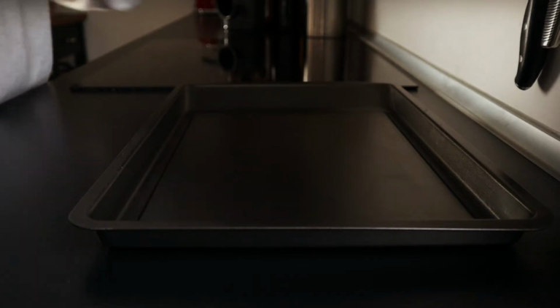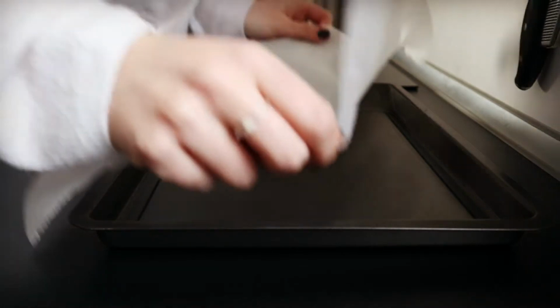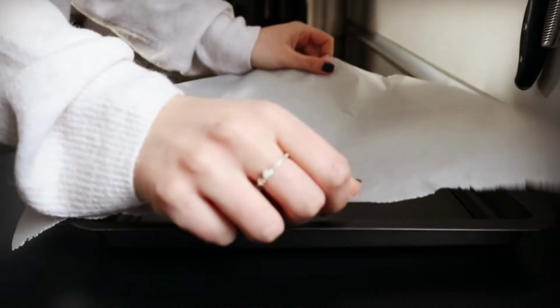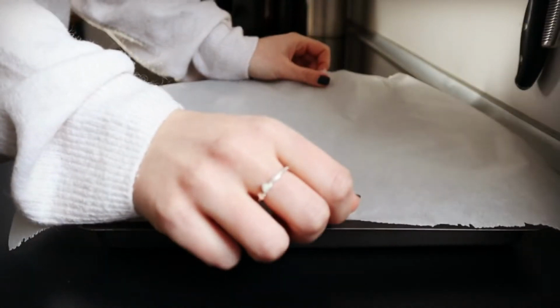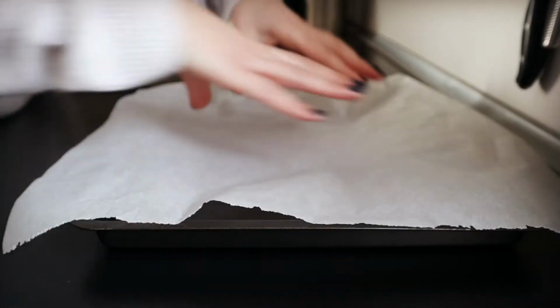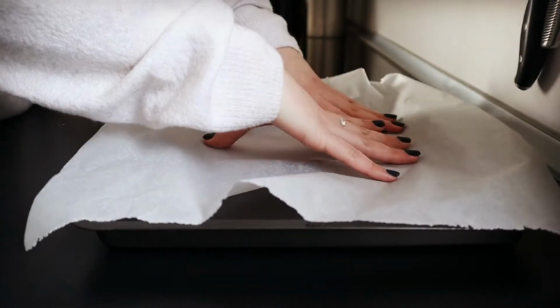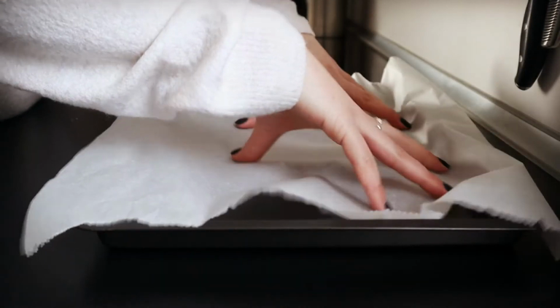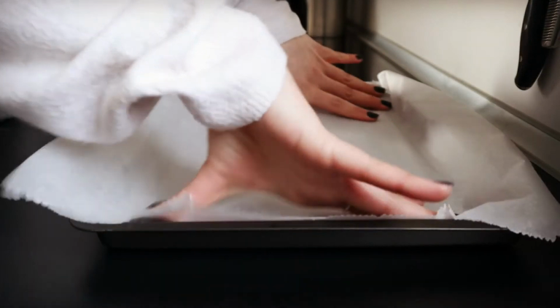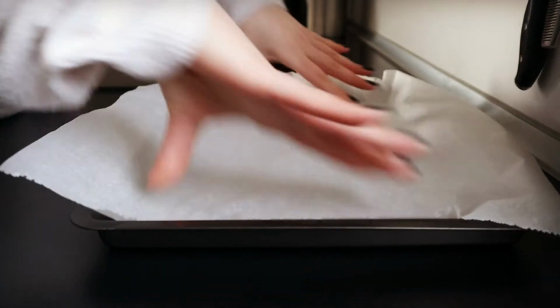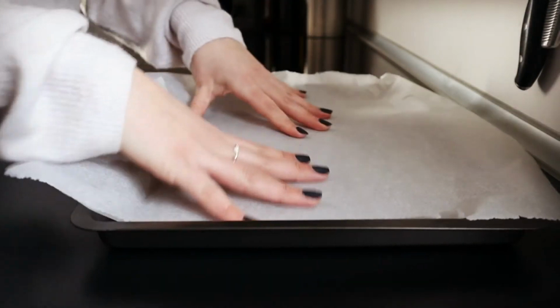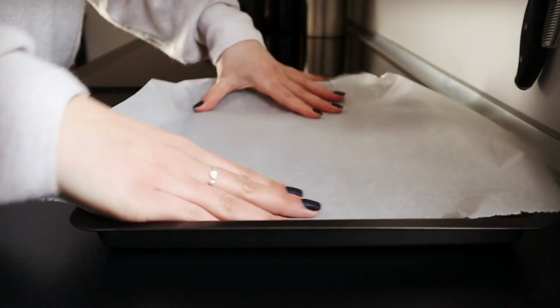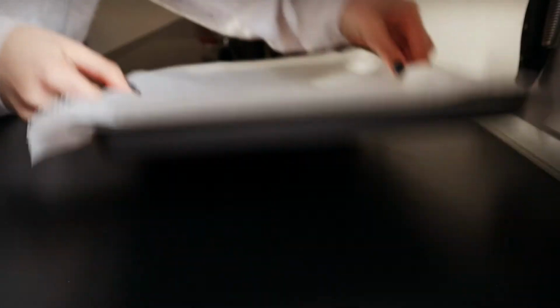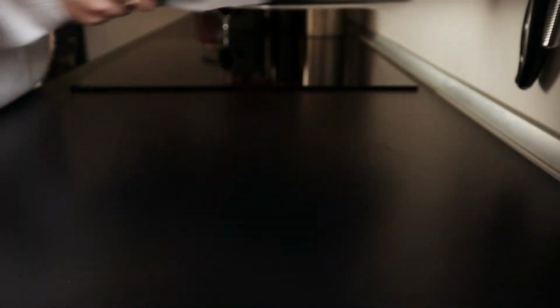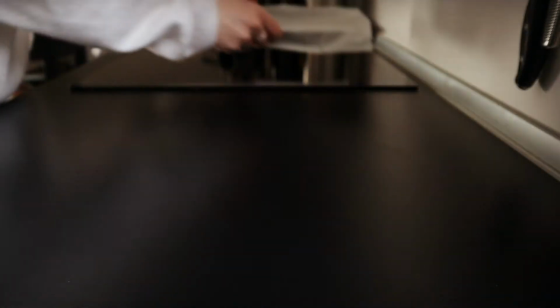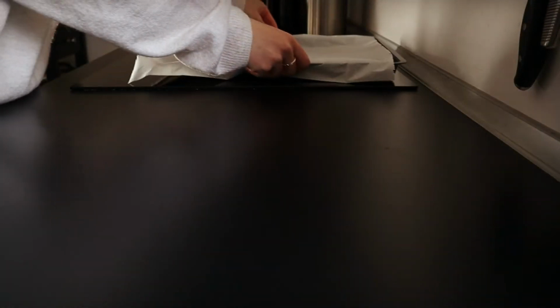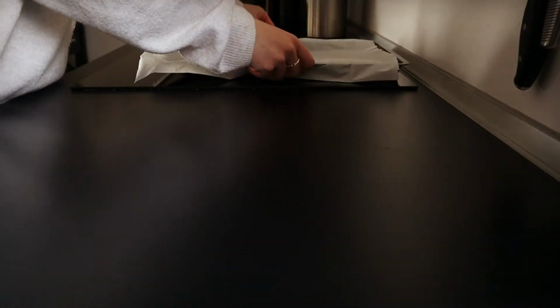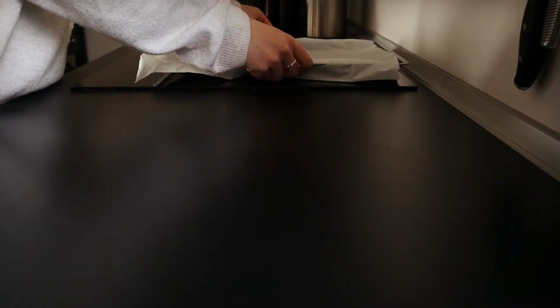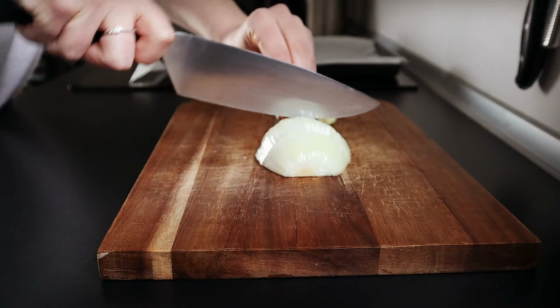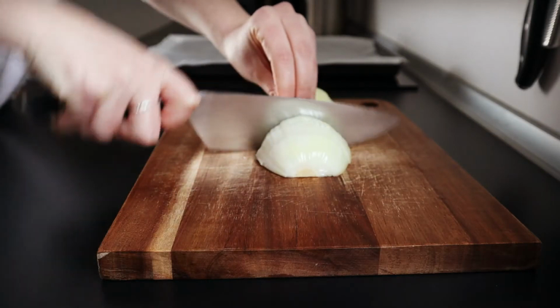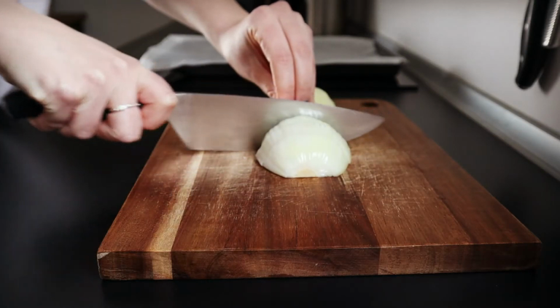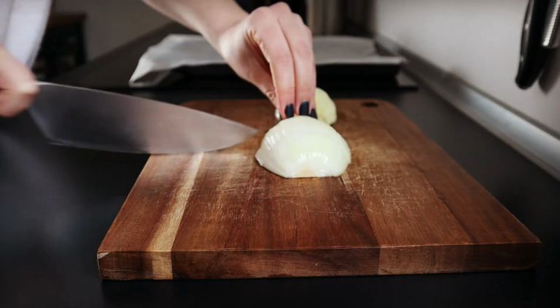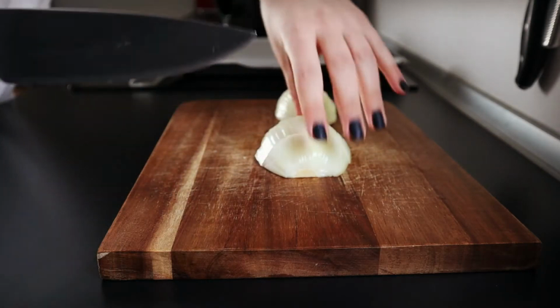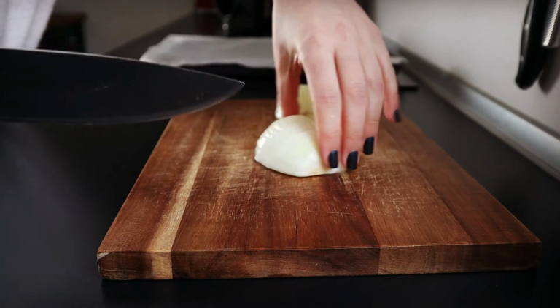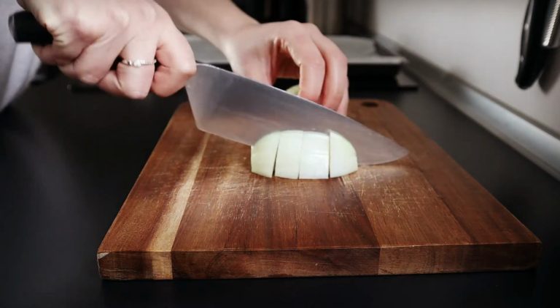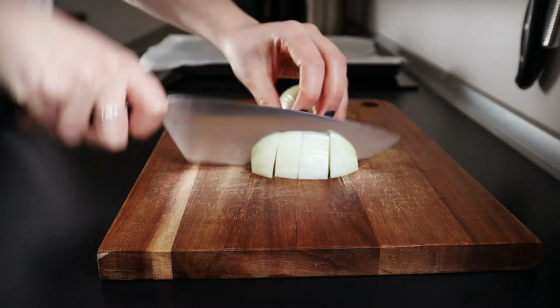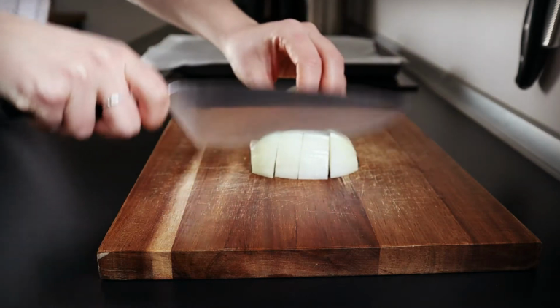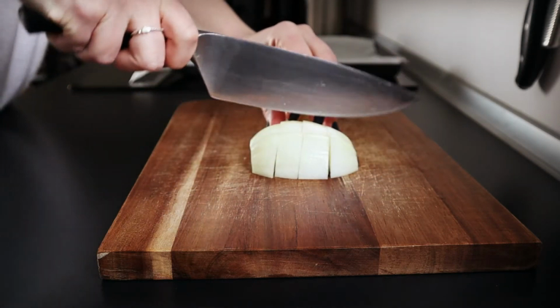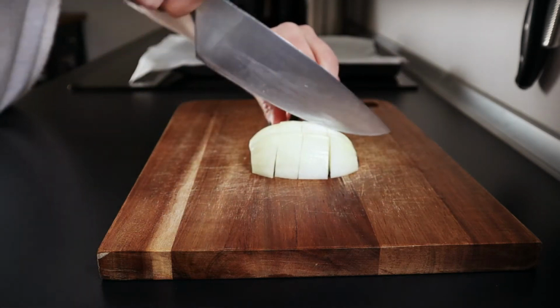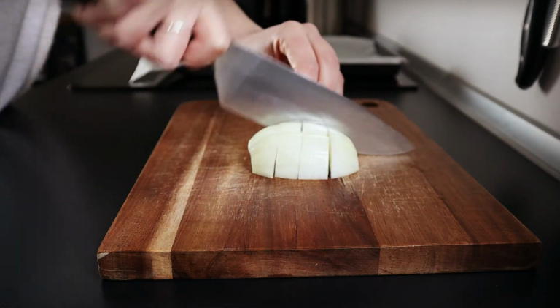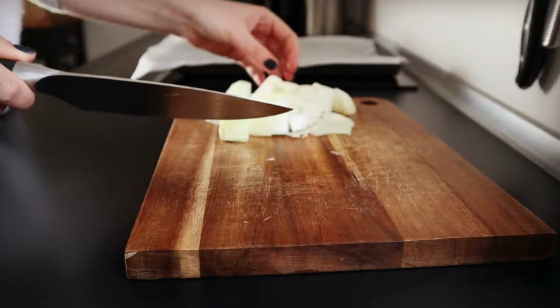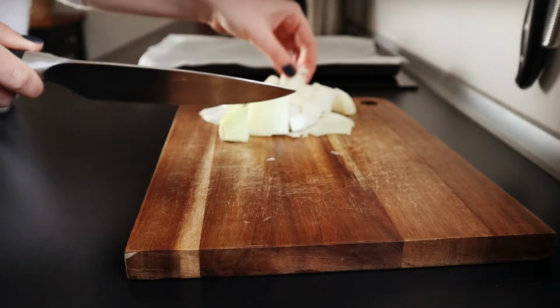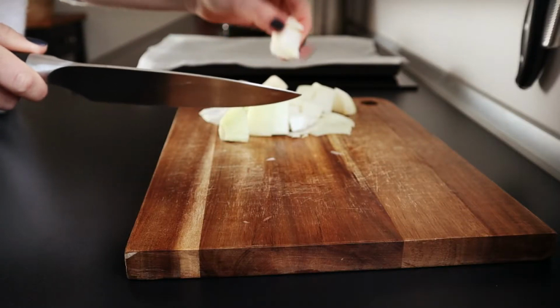Line a rimmed baking sheet with parchment paper and preheat the oven to 200 degrees Celsius. Cut 1 onion into big chunks about this size.